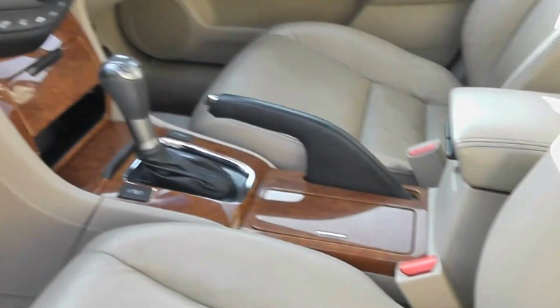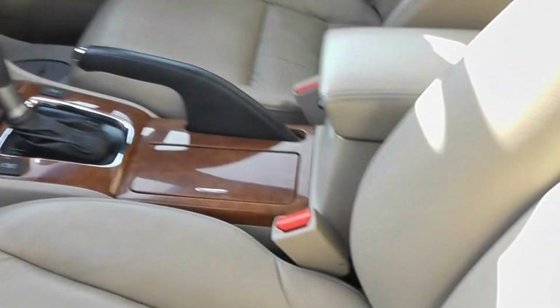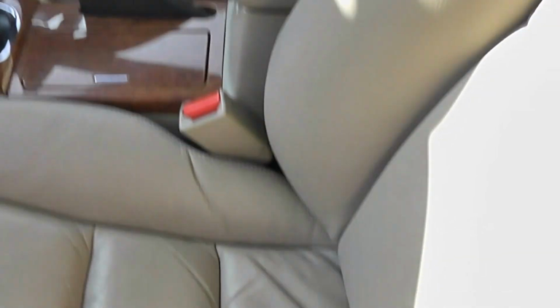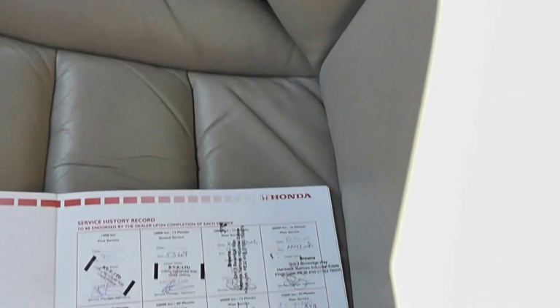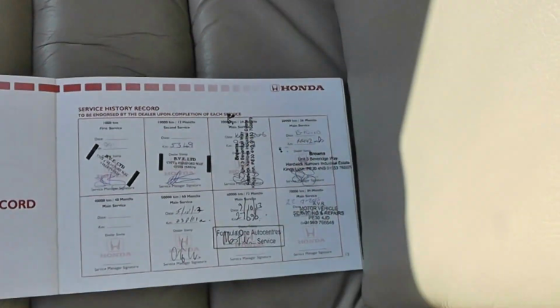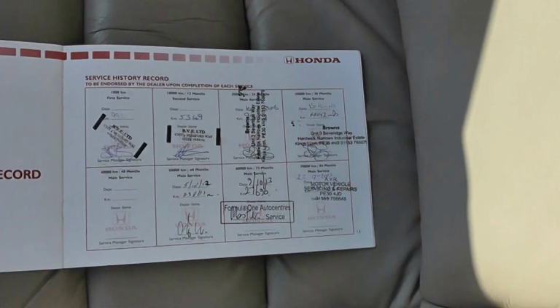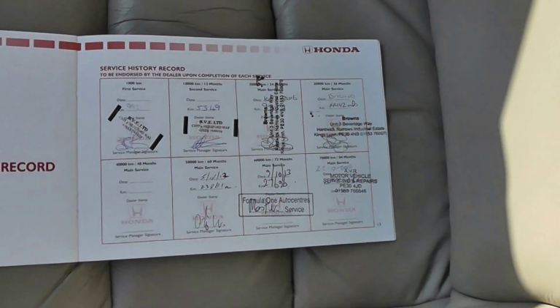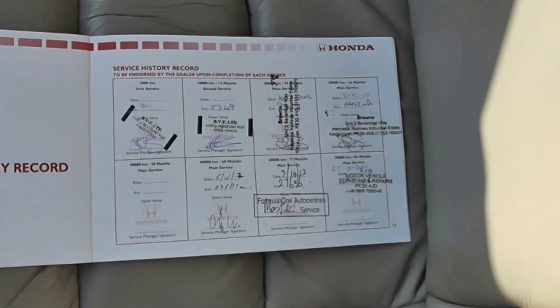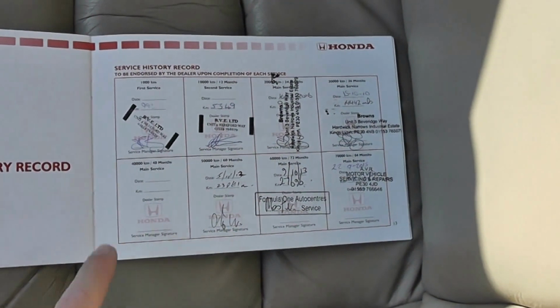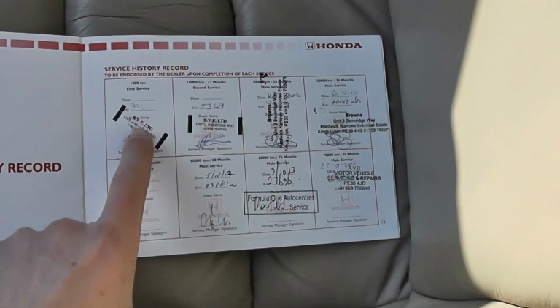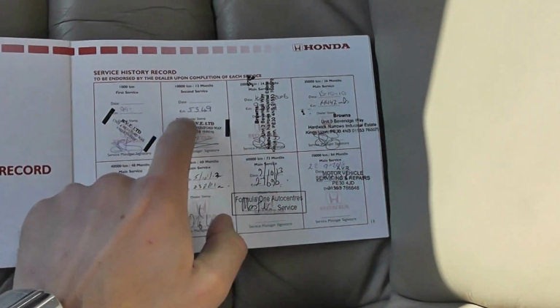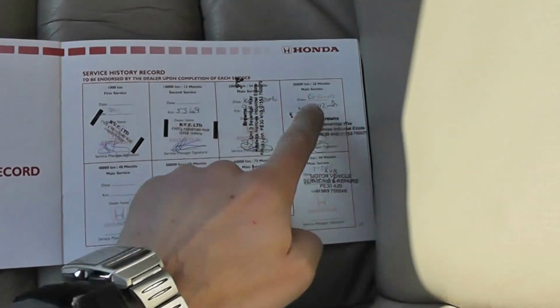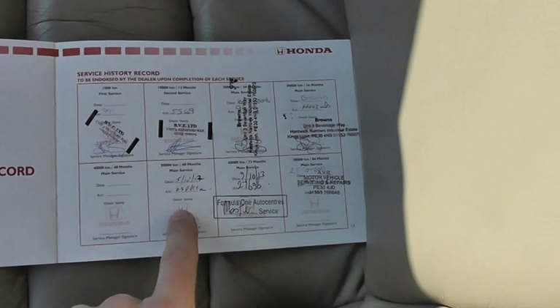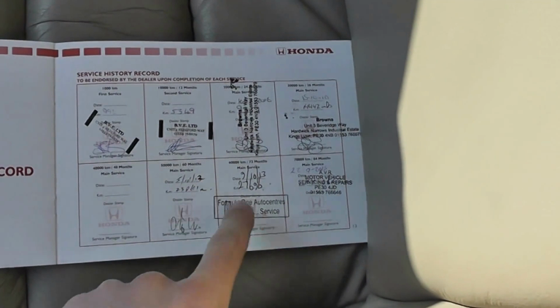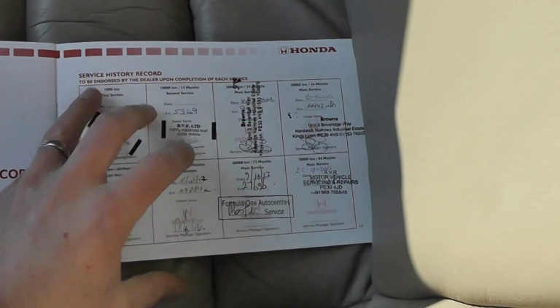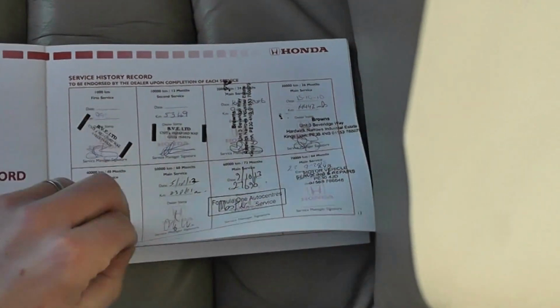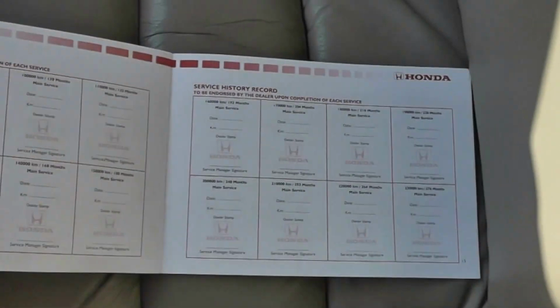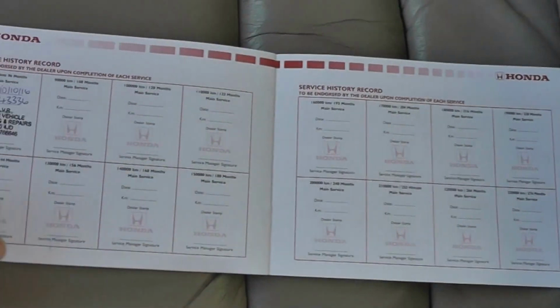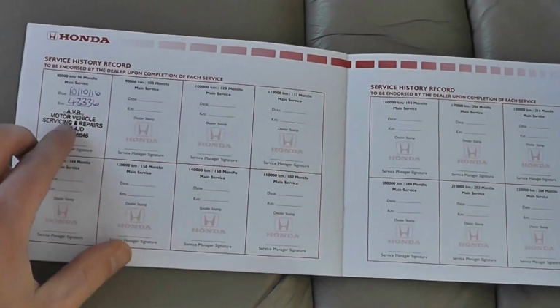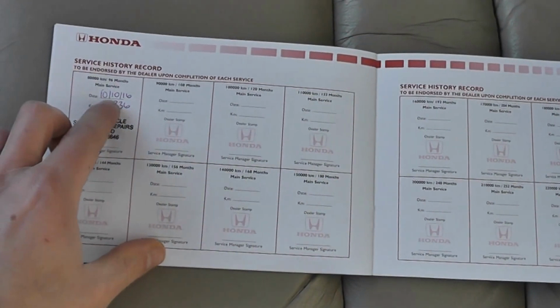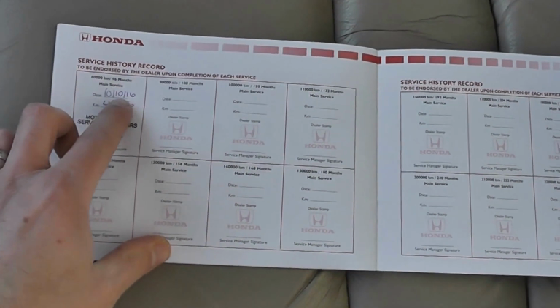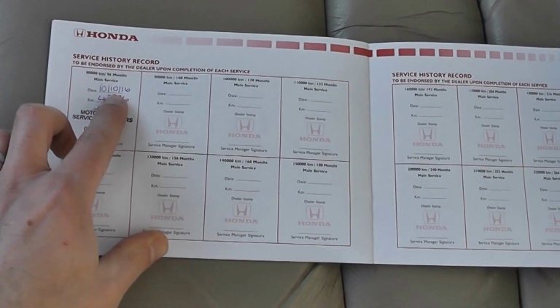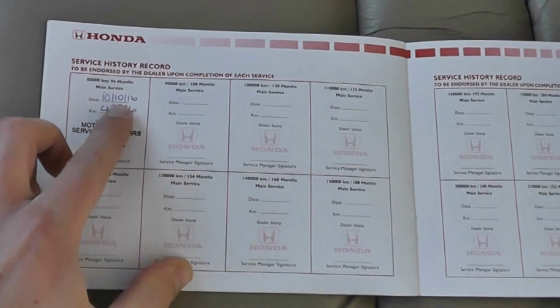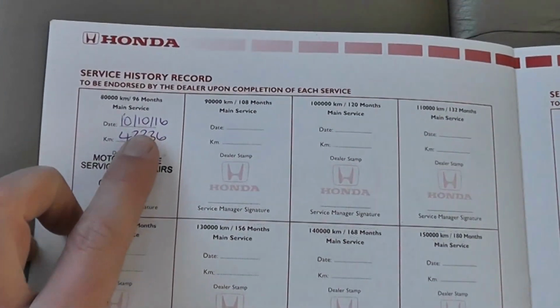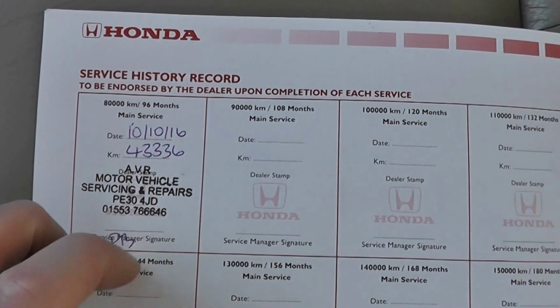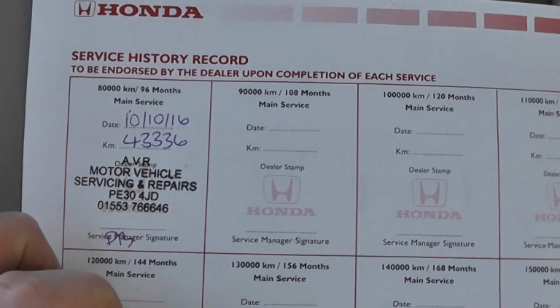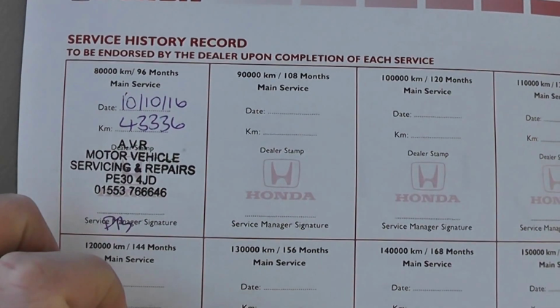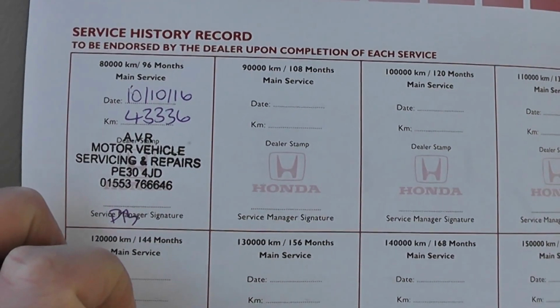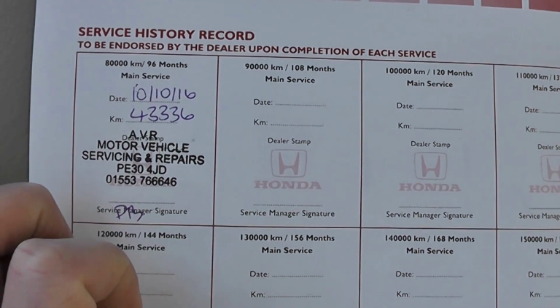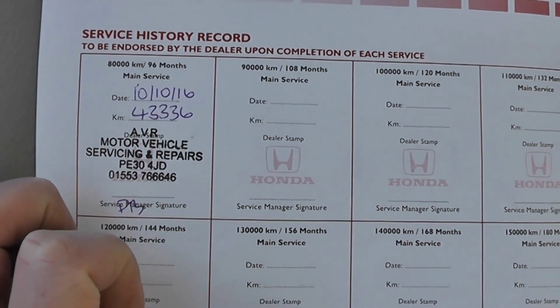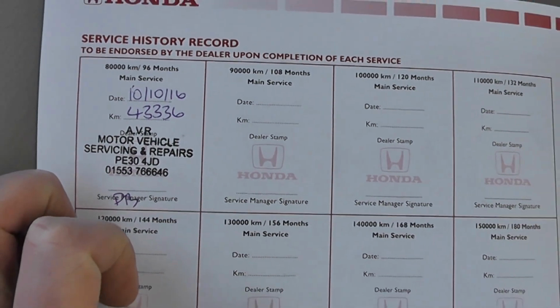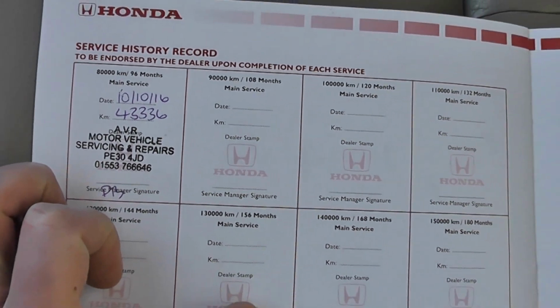Great service history — here we've got lots of stamps, eight stamps in total. The last one was done in October 2016 at 43,000 miles, so it's just been done.